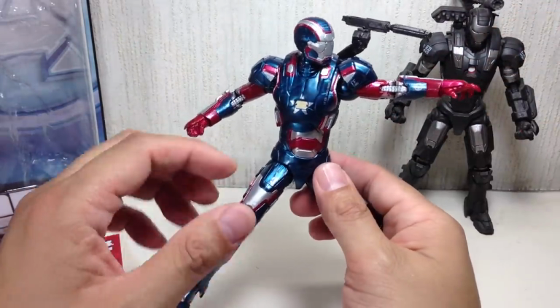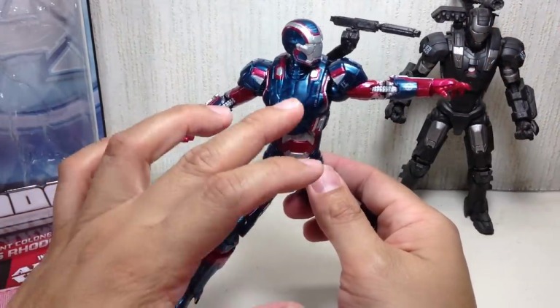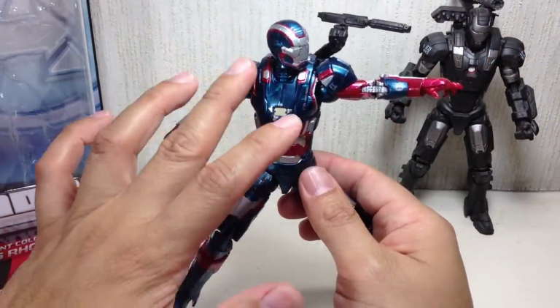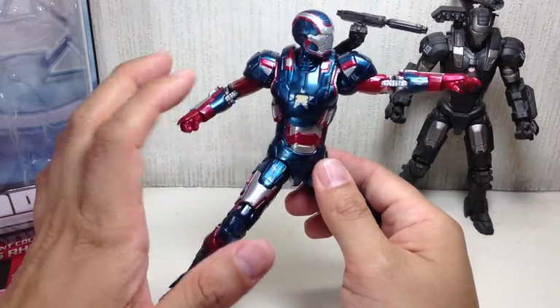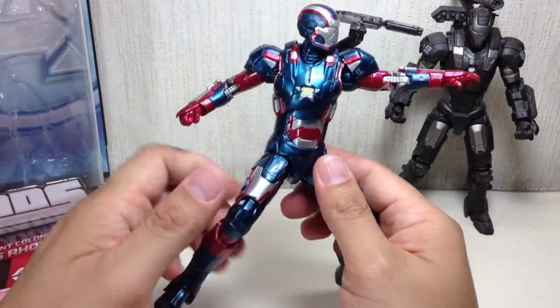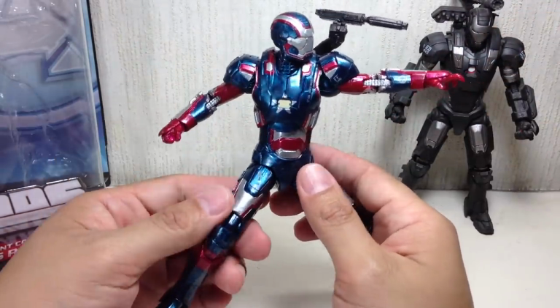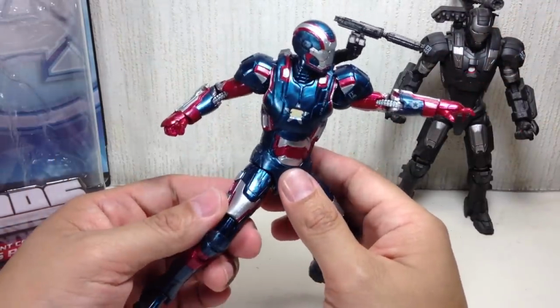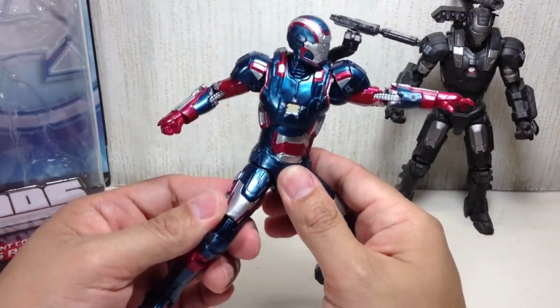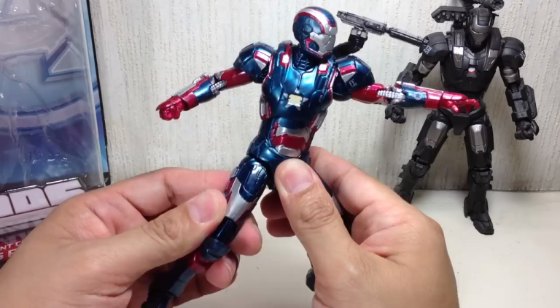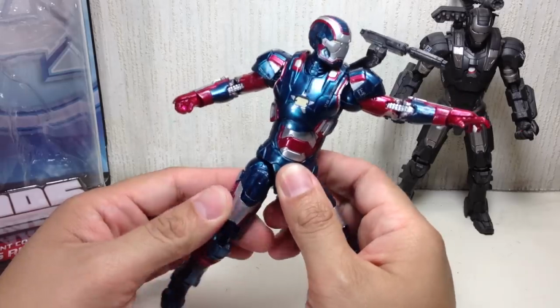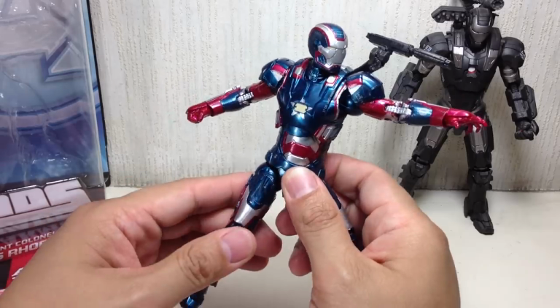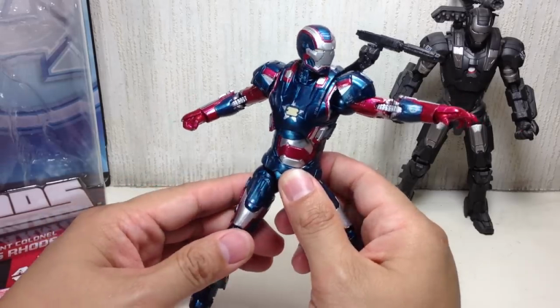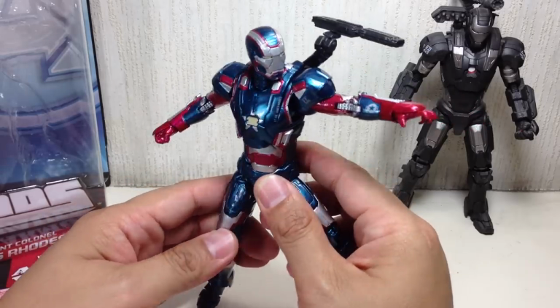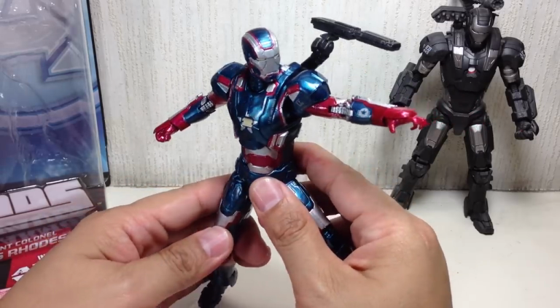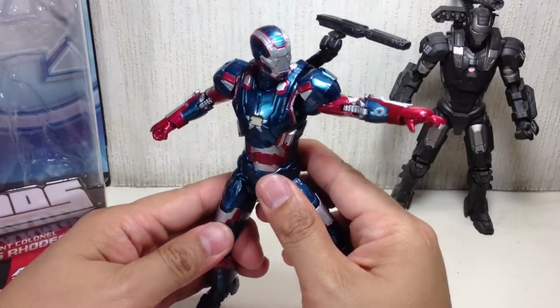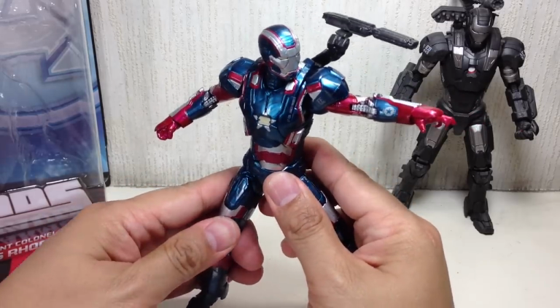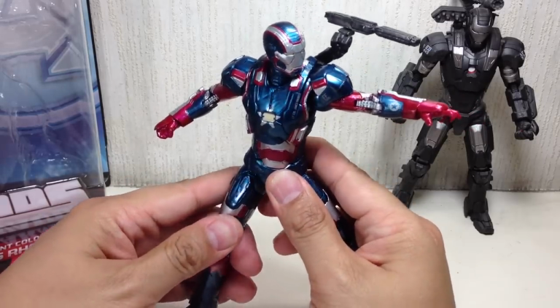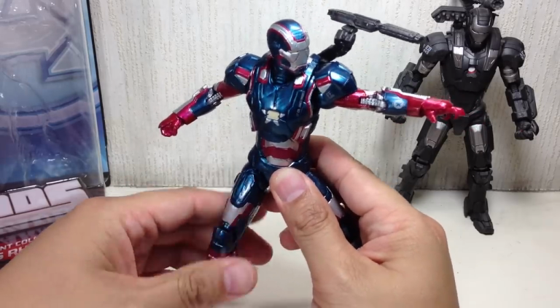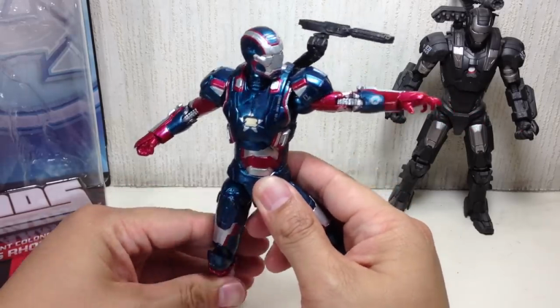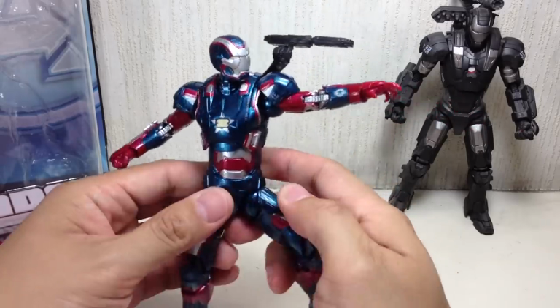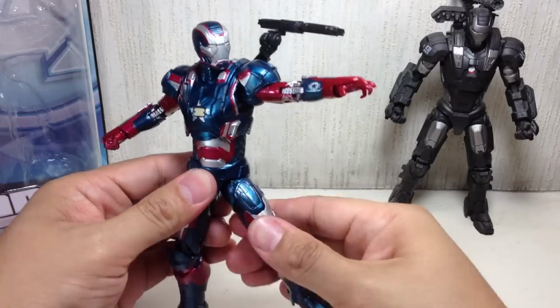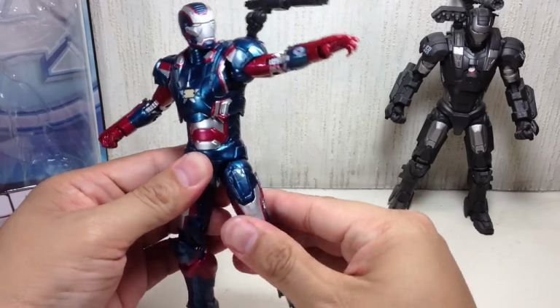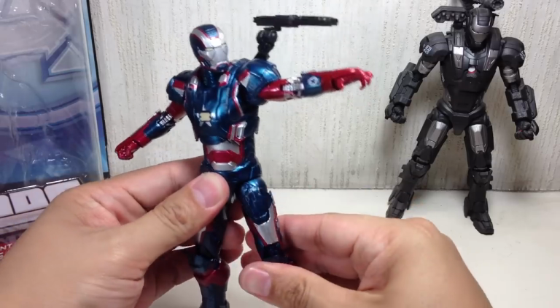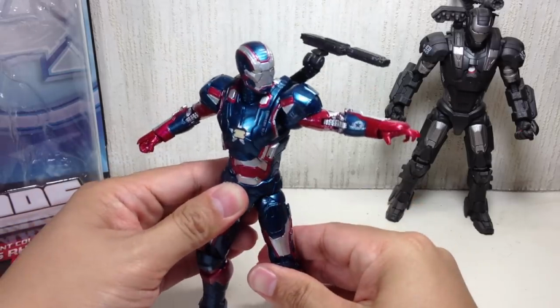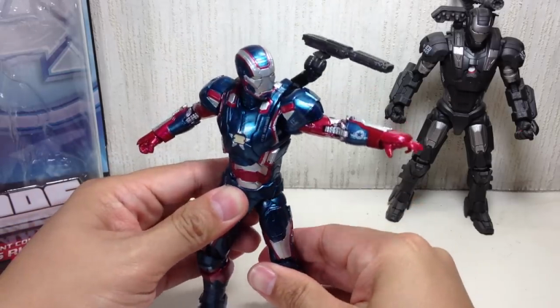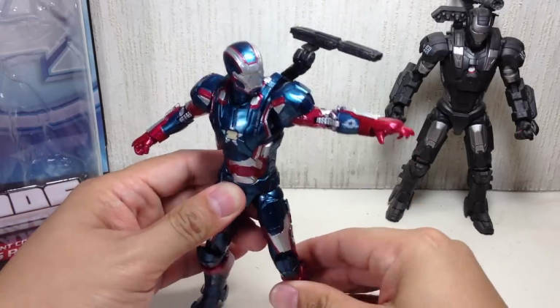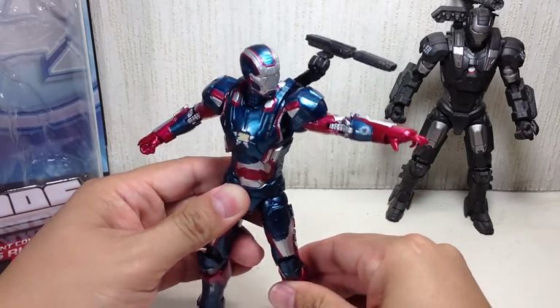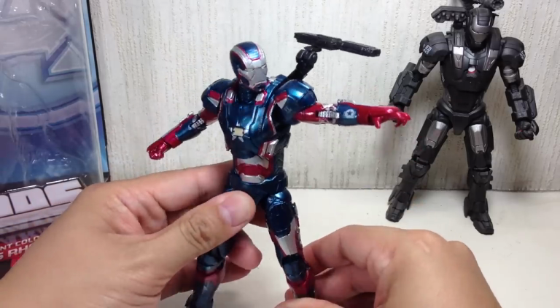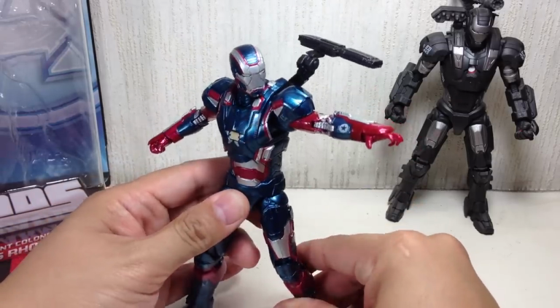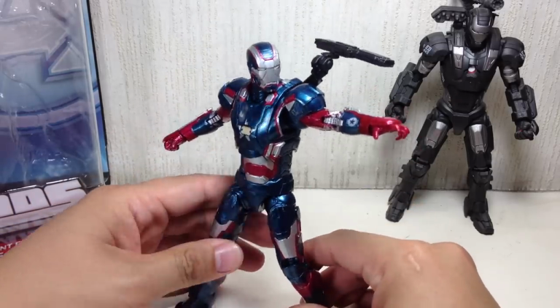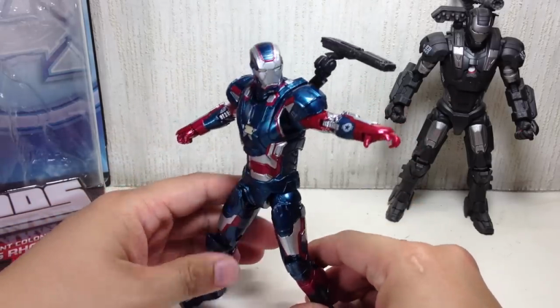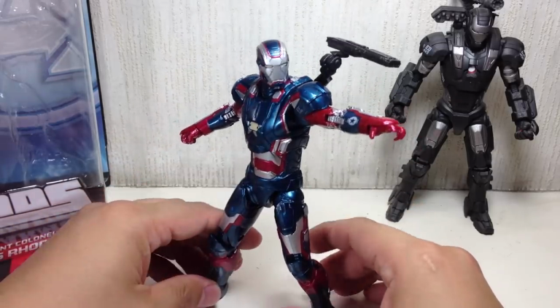The colors on him — the paint looks like it was done by Takara. If you're a big Transformers fan, you know what I'm talking about. Just an amazing, amazing sculpt.